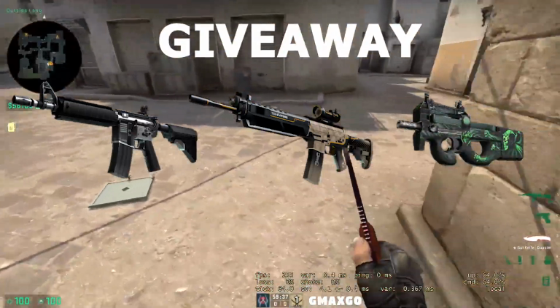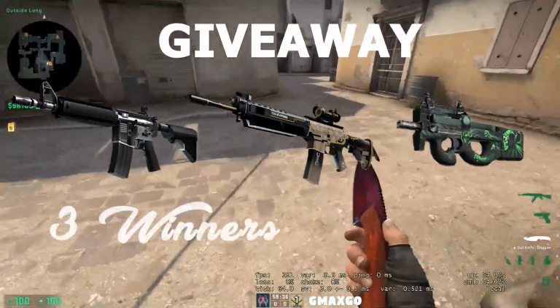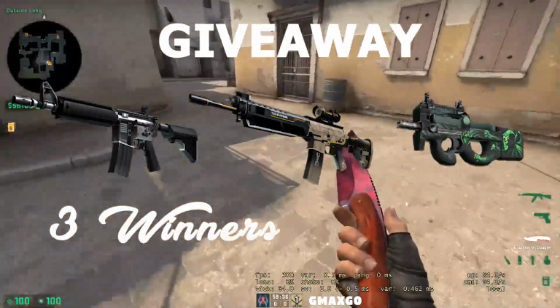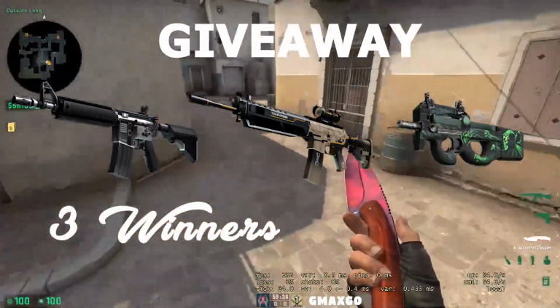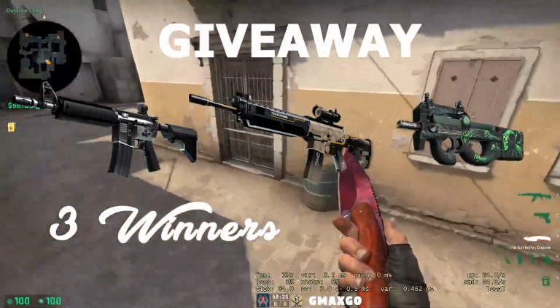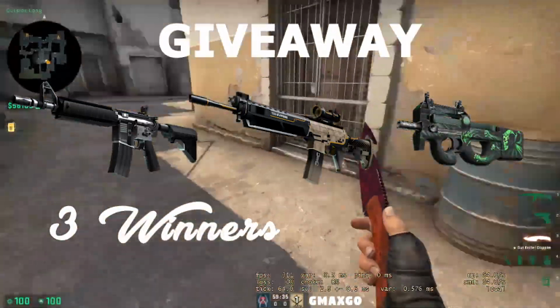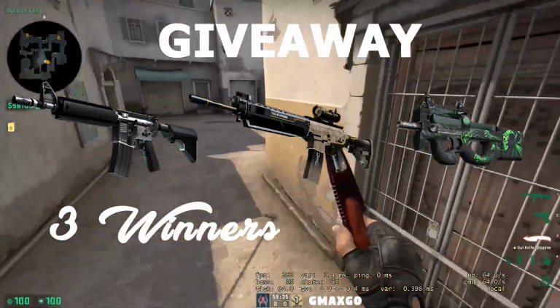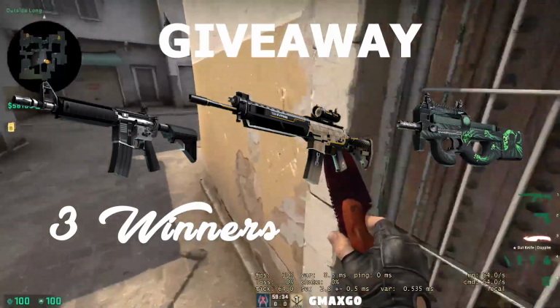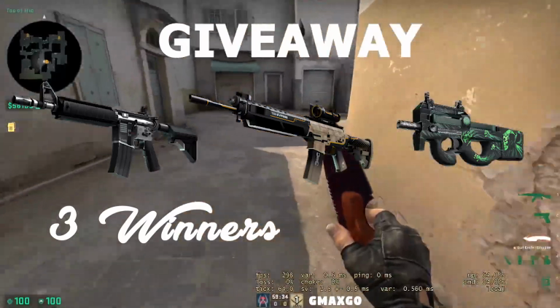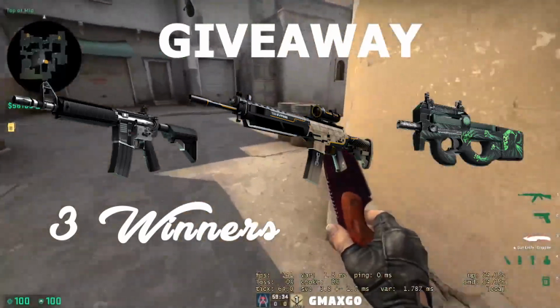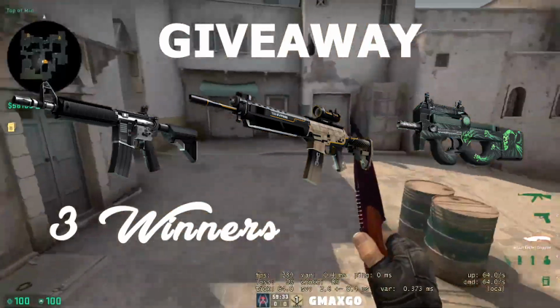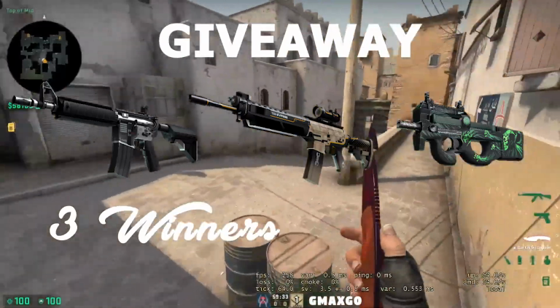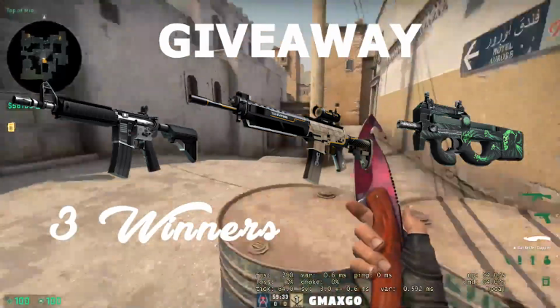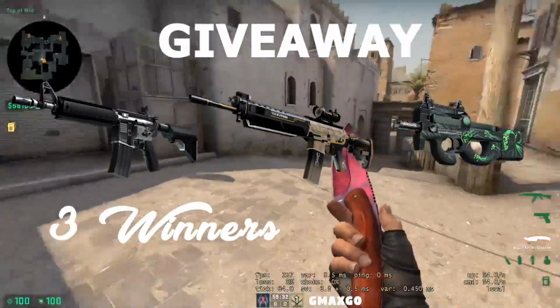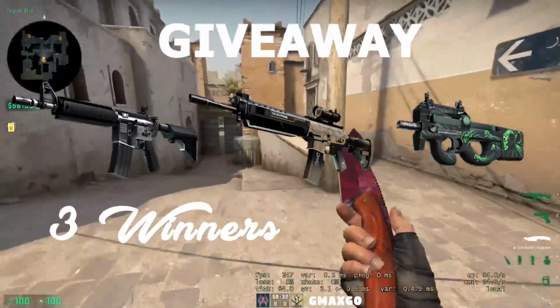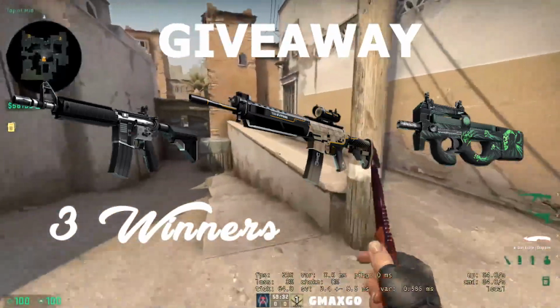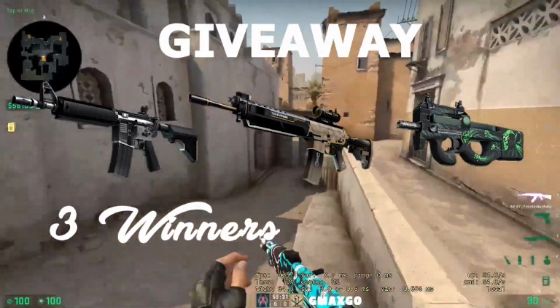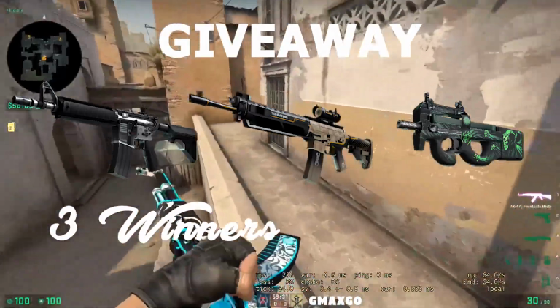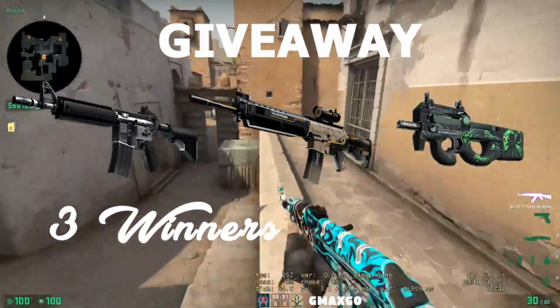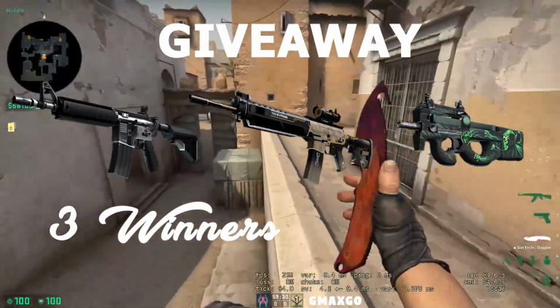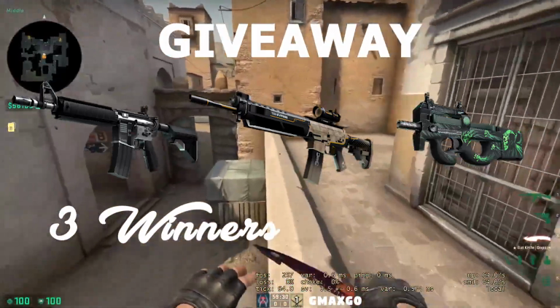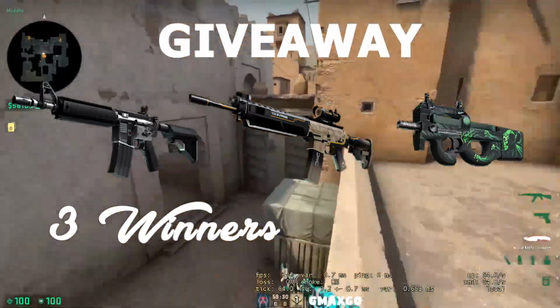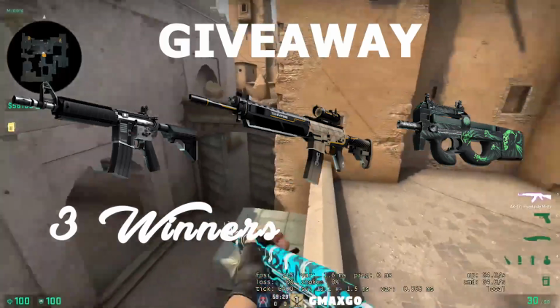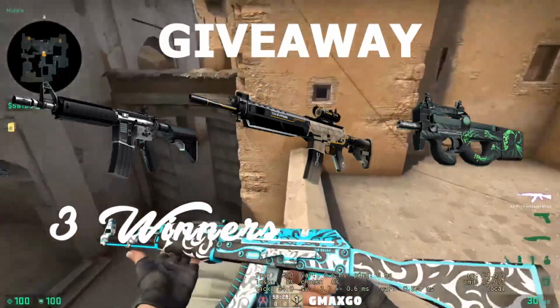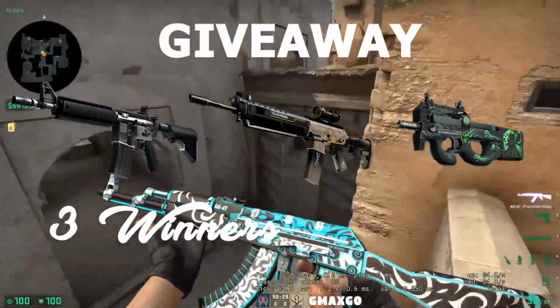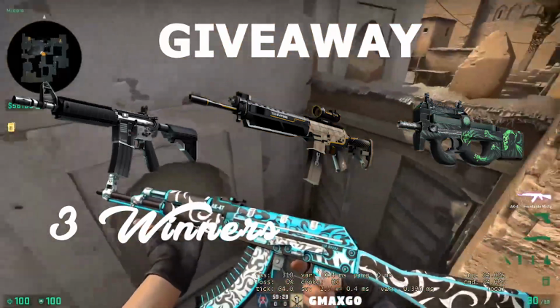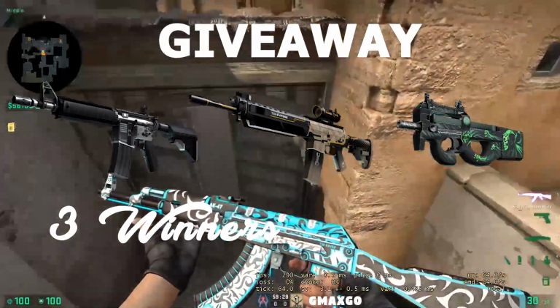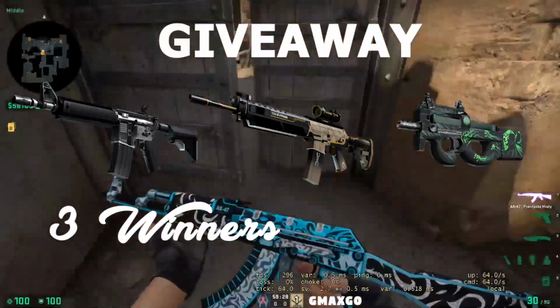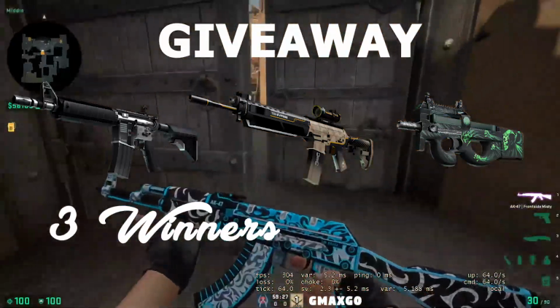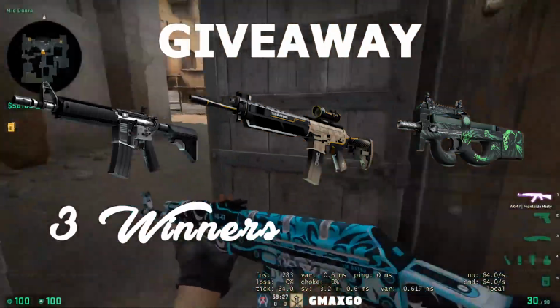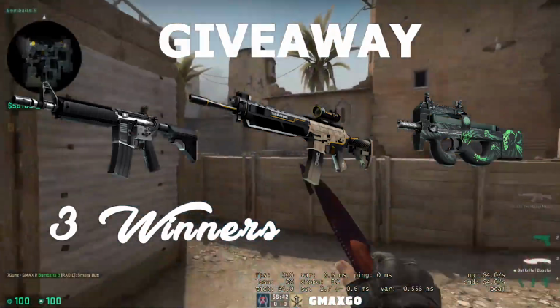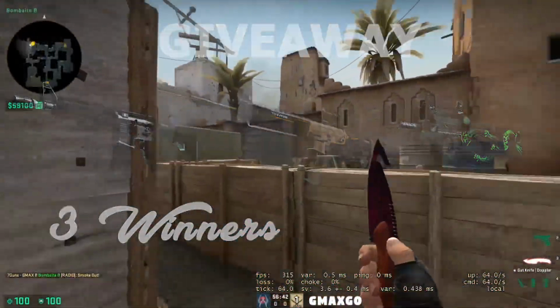There's a giveaway going on for an M4A4 Magnesium, SD-550D Triarch, and P90 Grim. There will be three winners and each one will get one of those skins. All you need to do is go to the link in the description, complete the steps, and write your name, email, and trade link in the GW entry Discord channel.